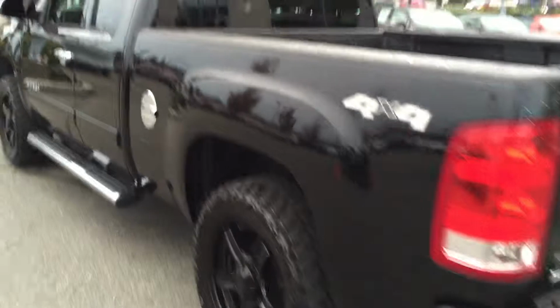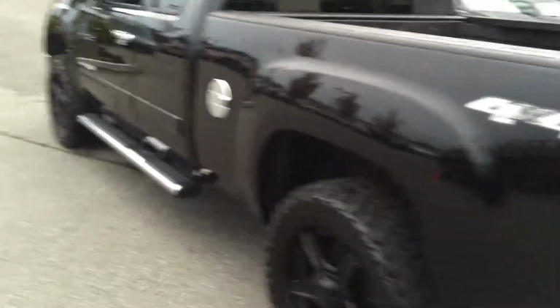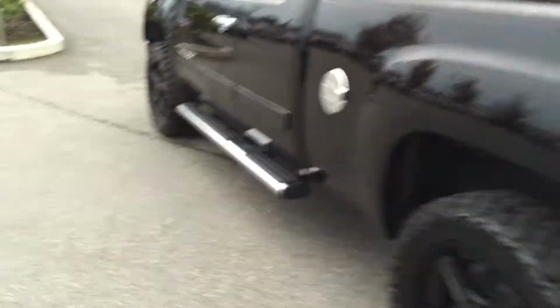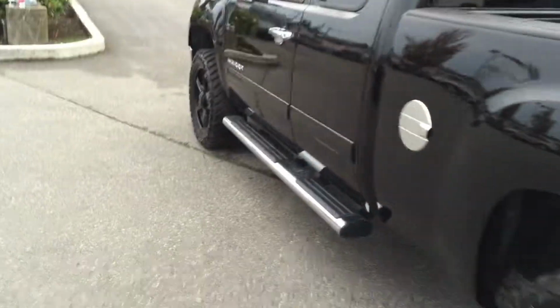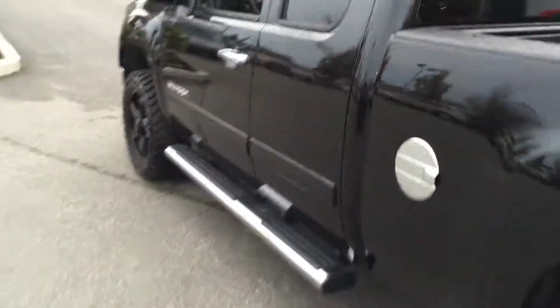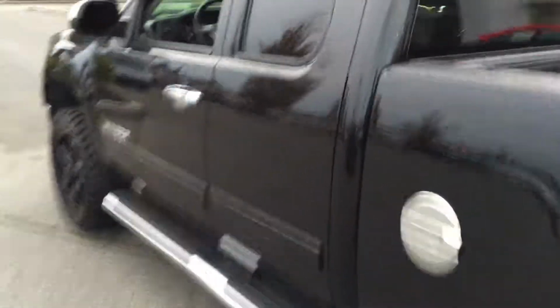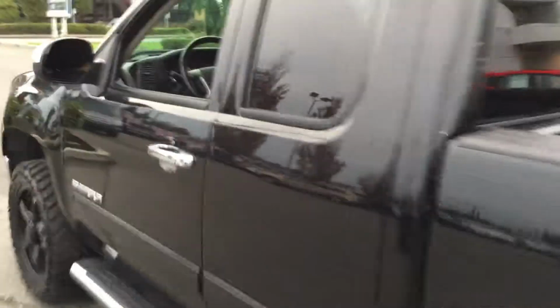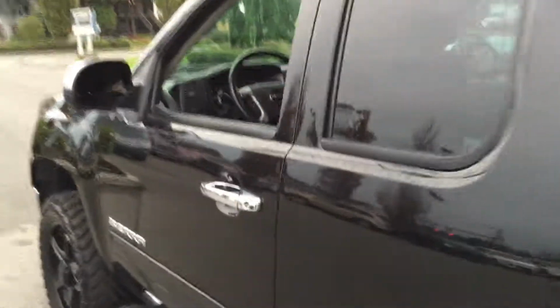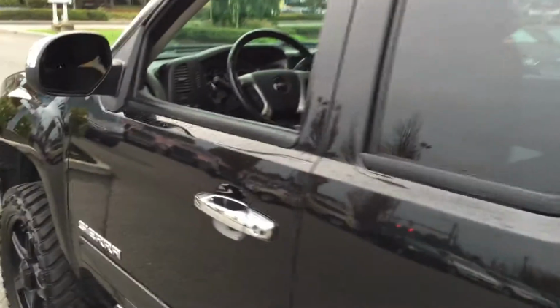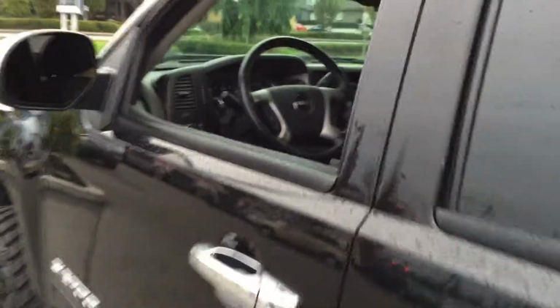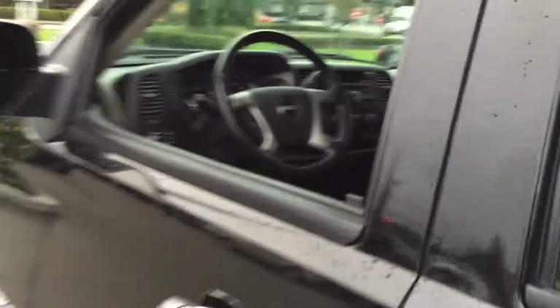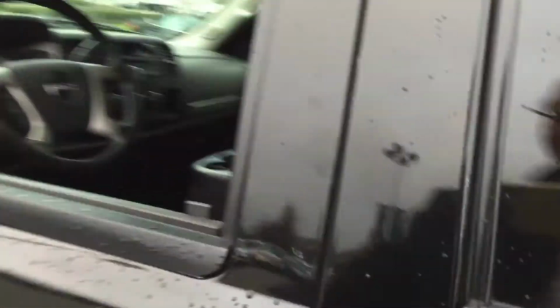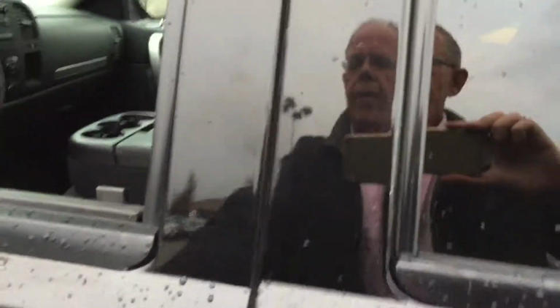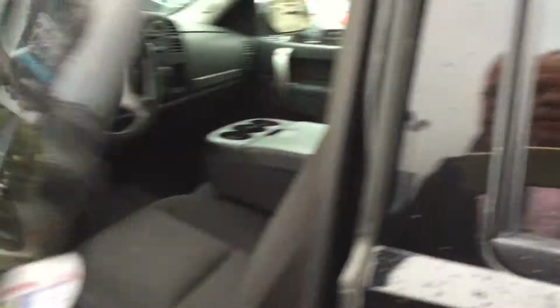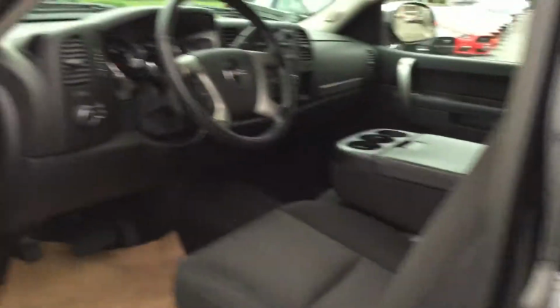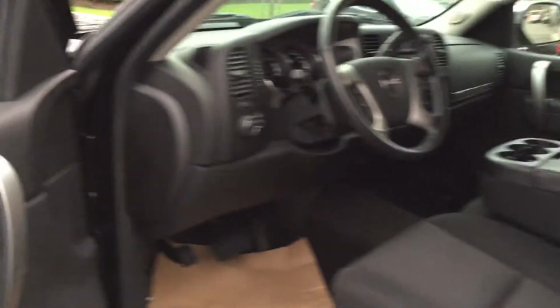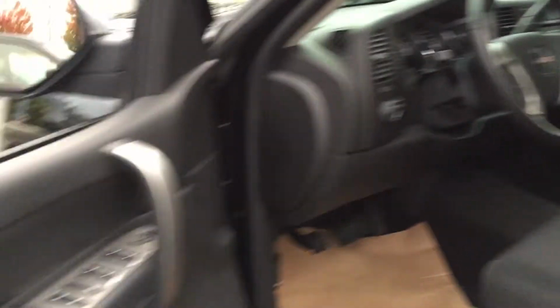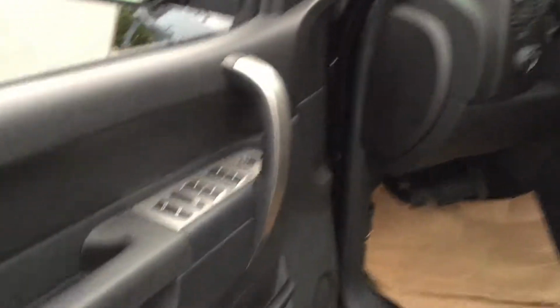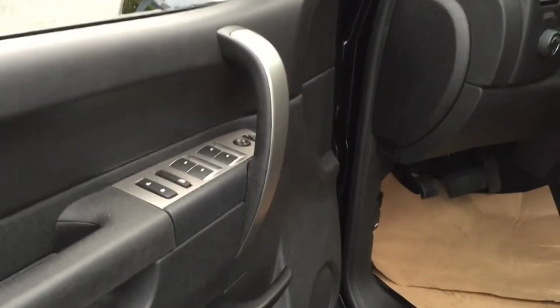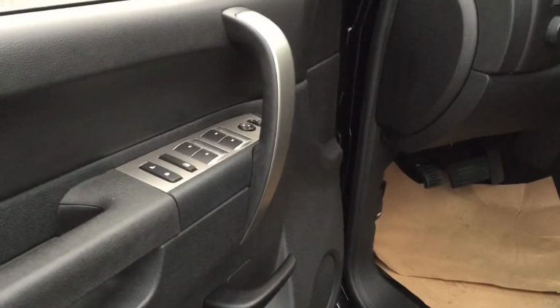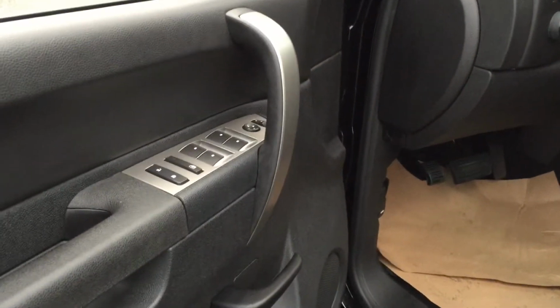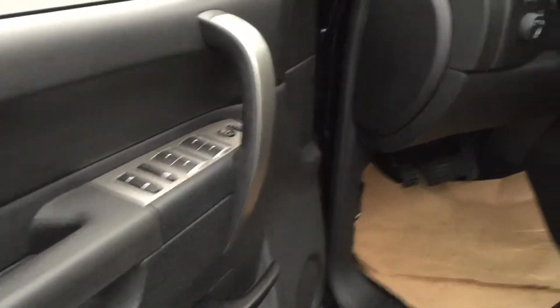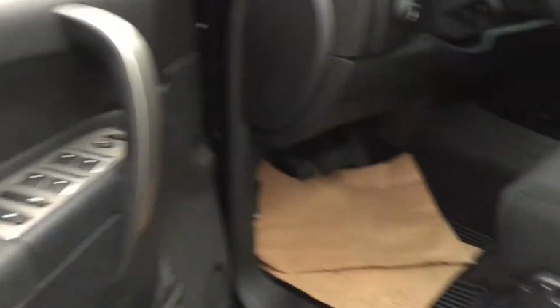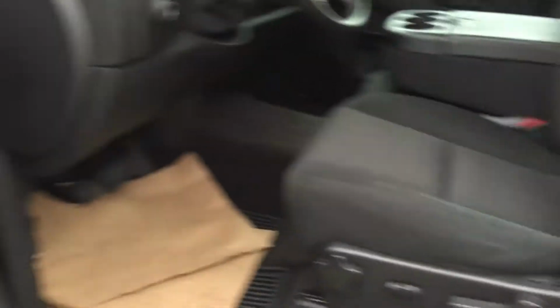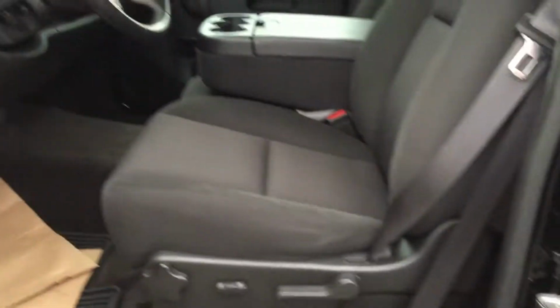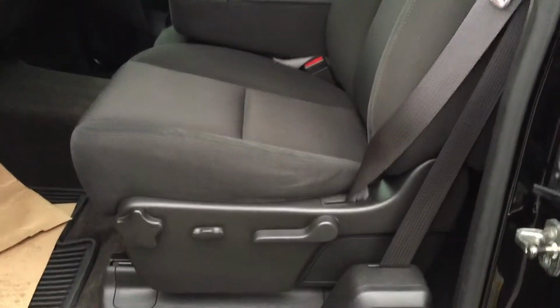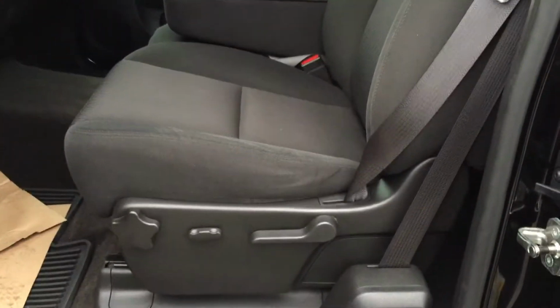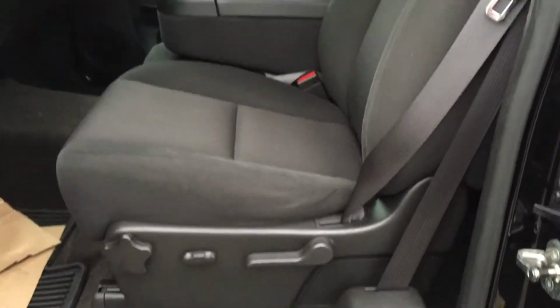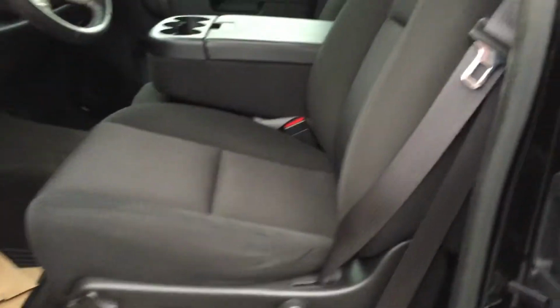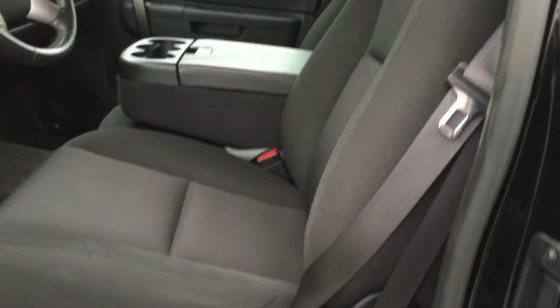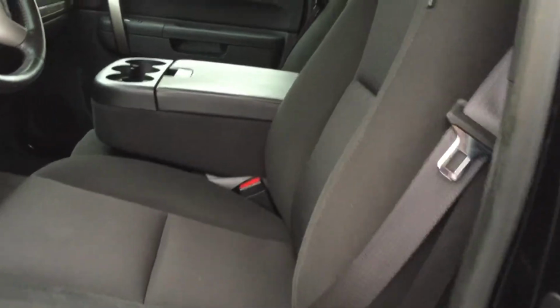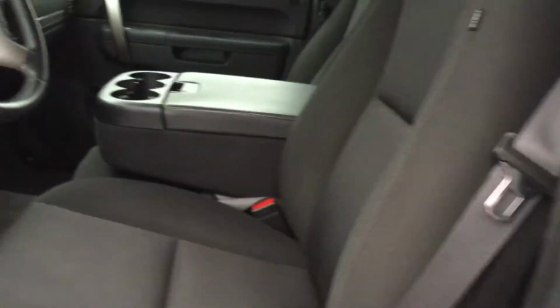We would call this a super cab. Inside we have a full power group, including power driver seat and cloth interior.